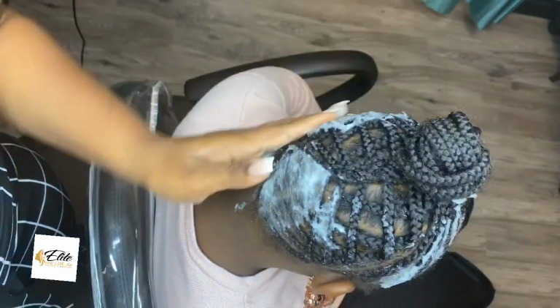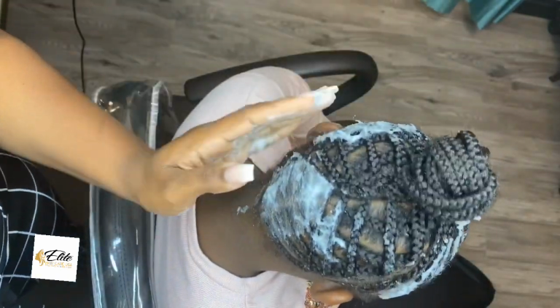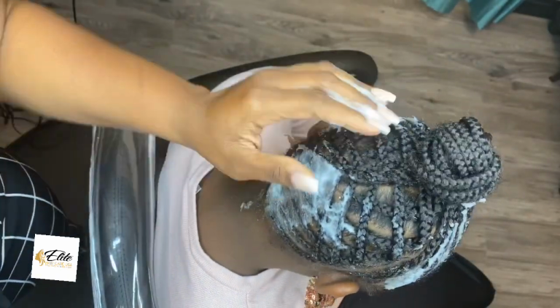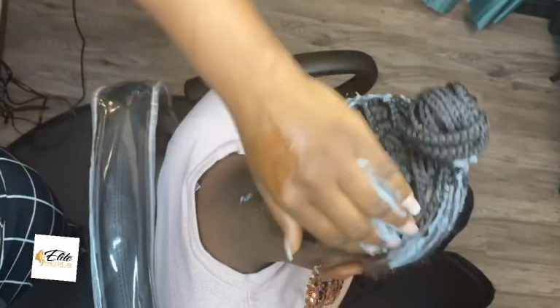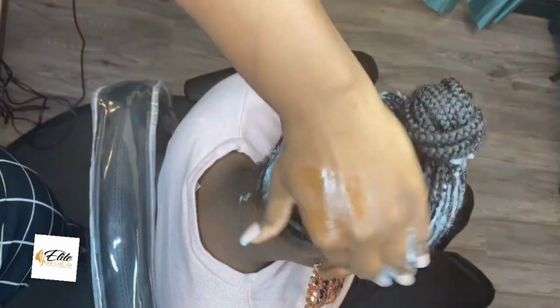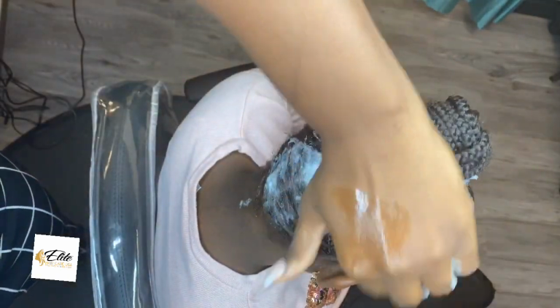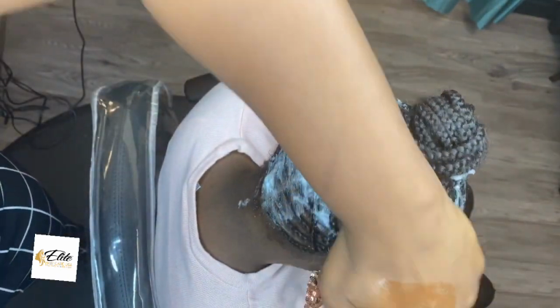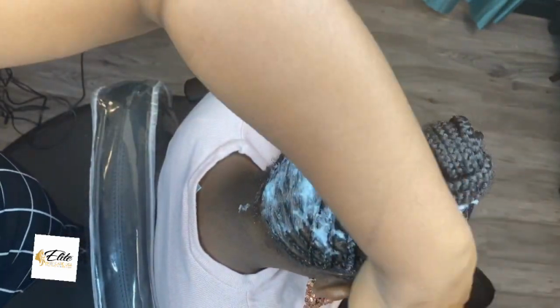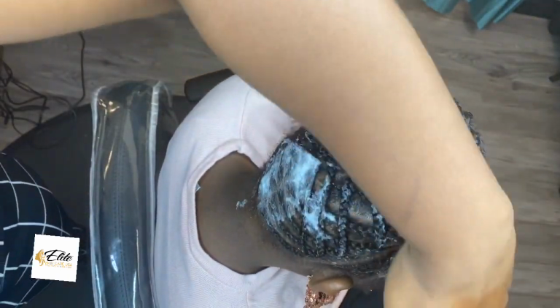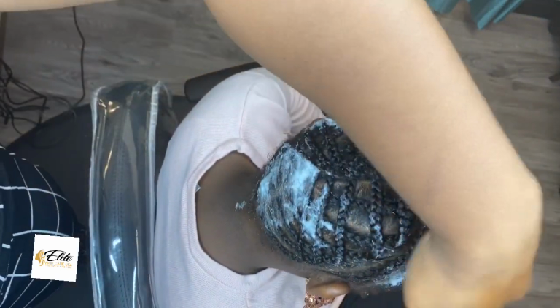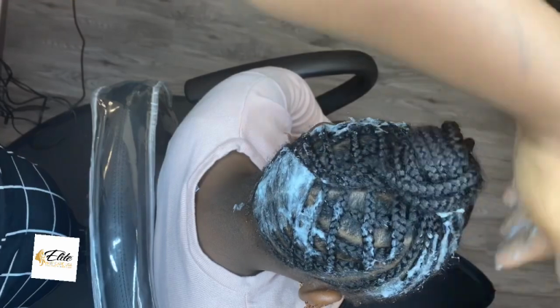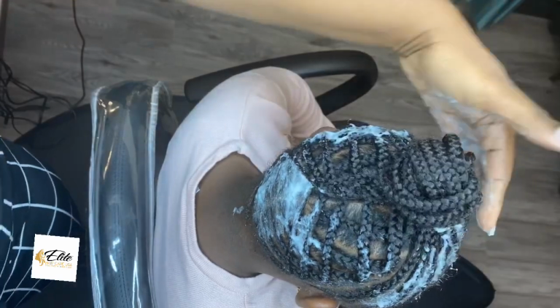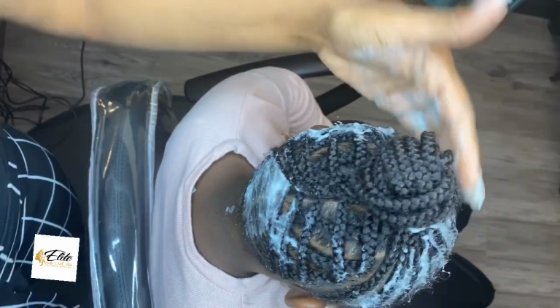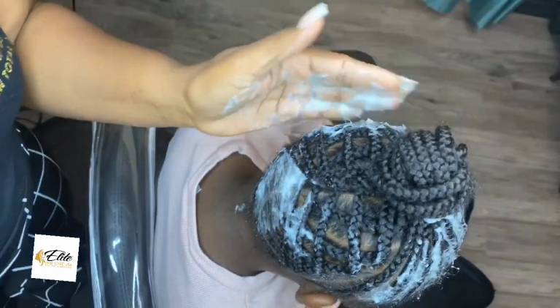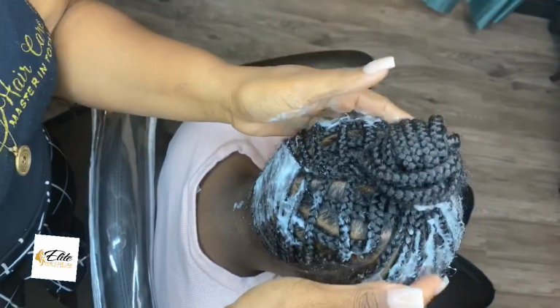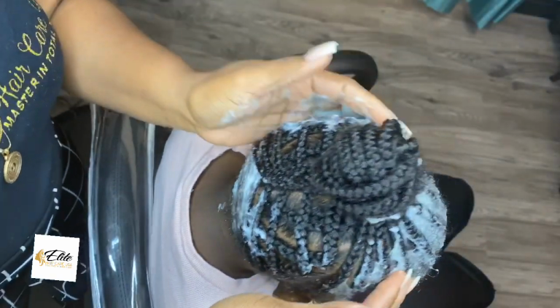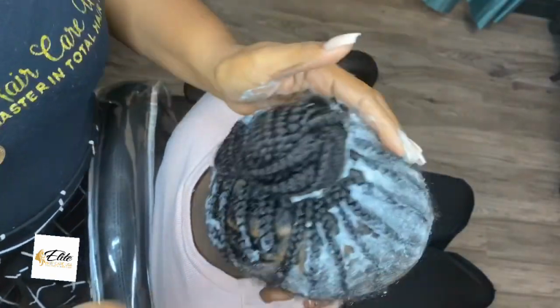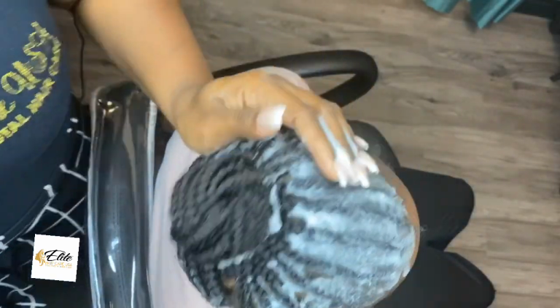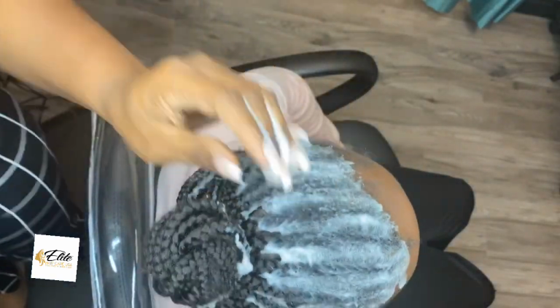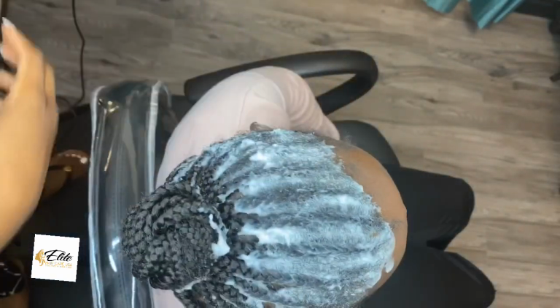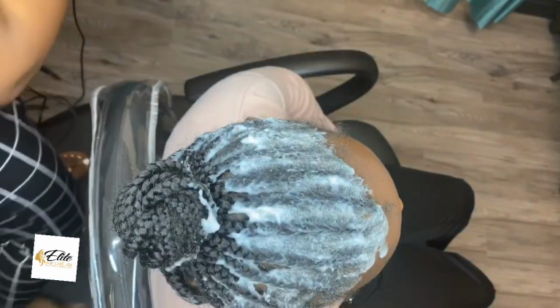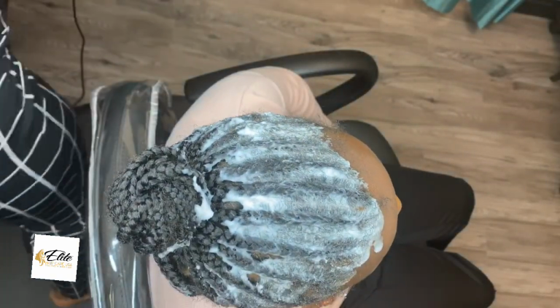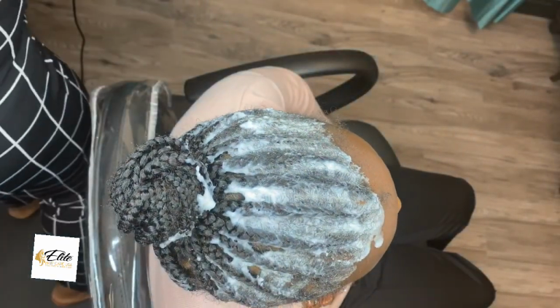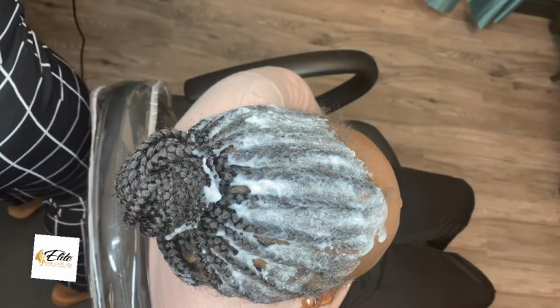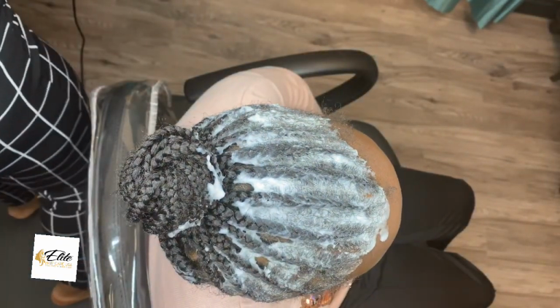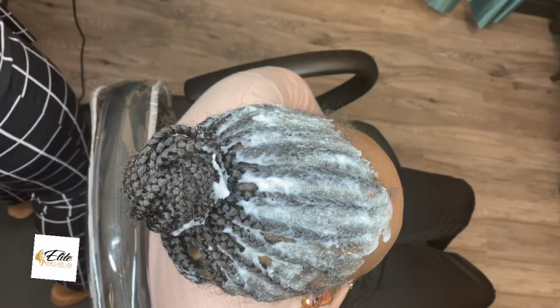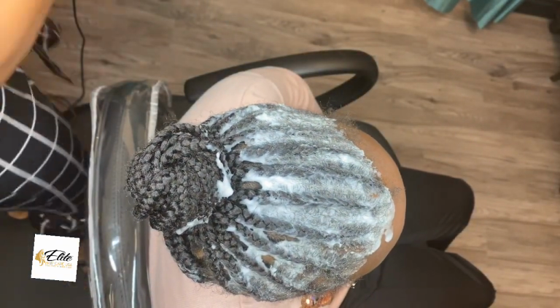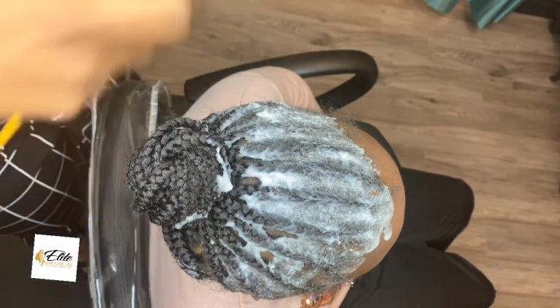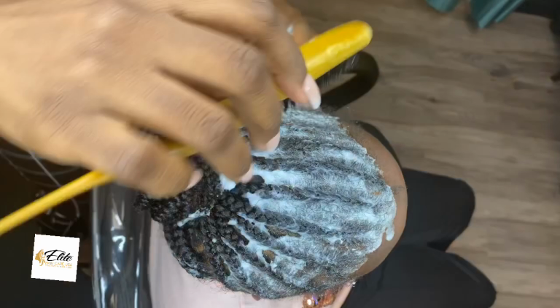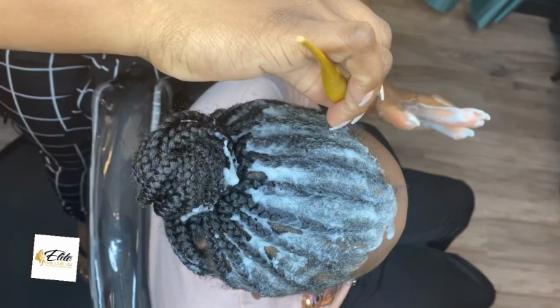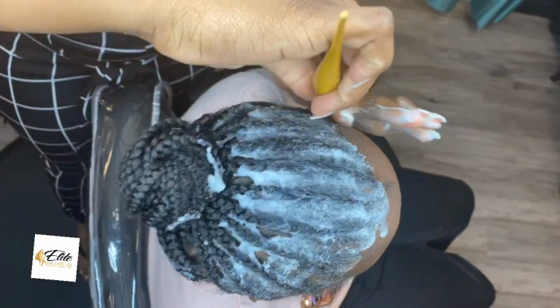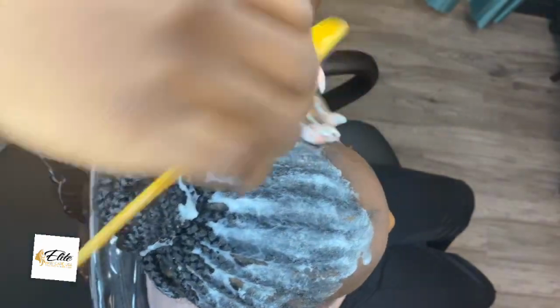So the back wasn't so bad, so I only did it to the area that I really needed to mess with. But her front, because she sweats and plays a lot, I decided to use it more in the front.